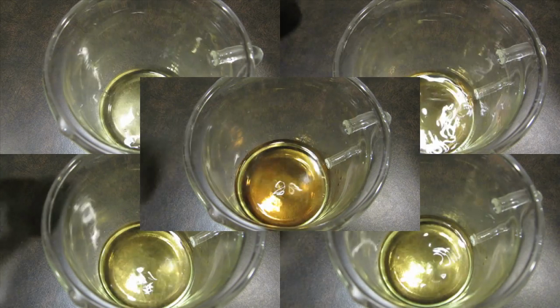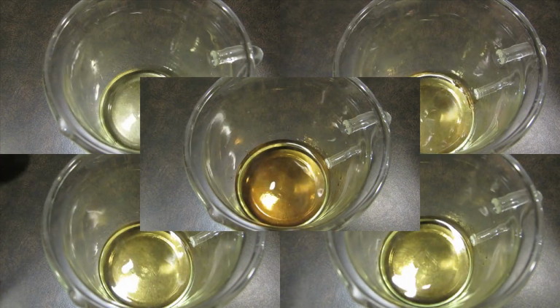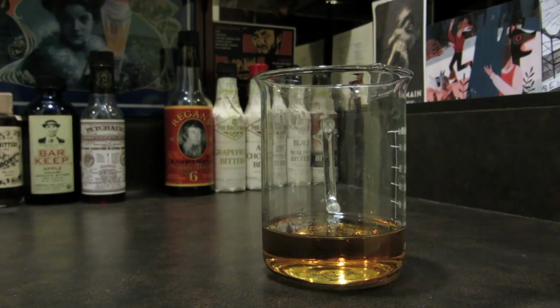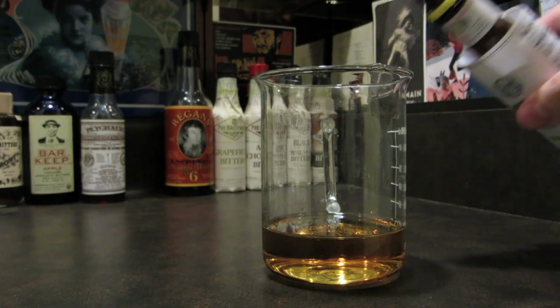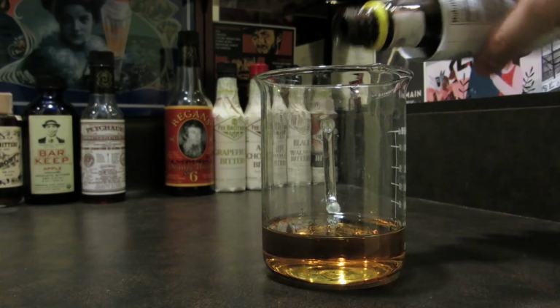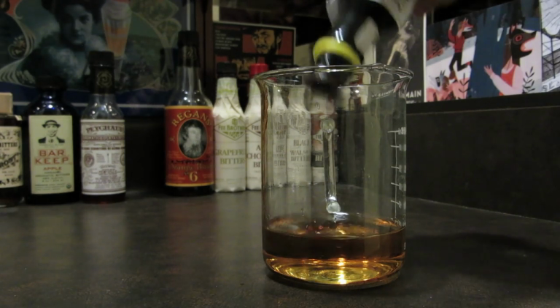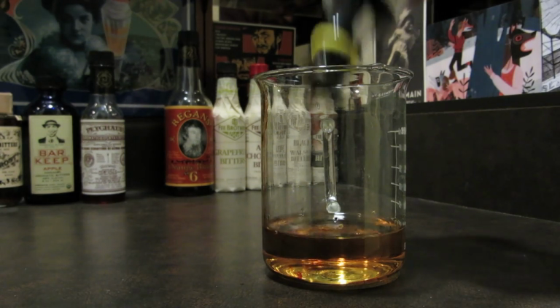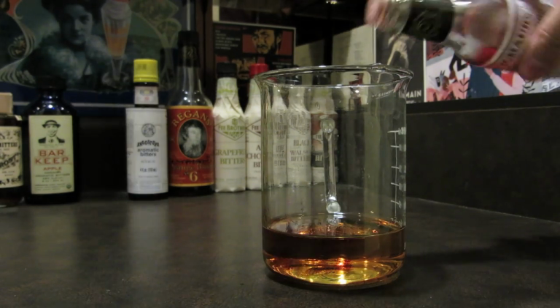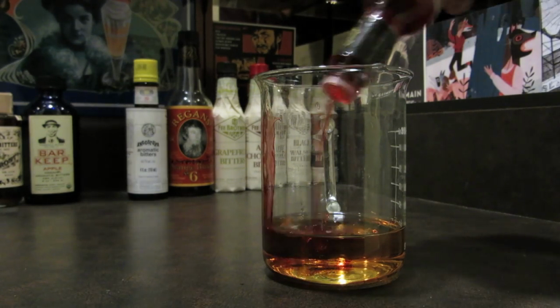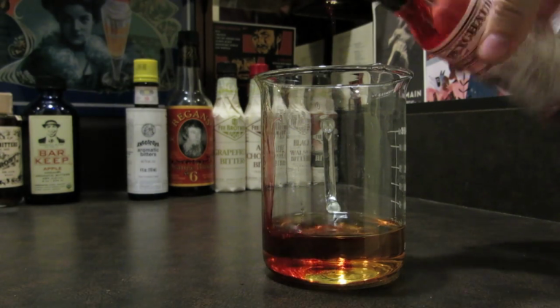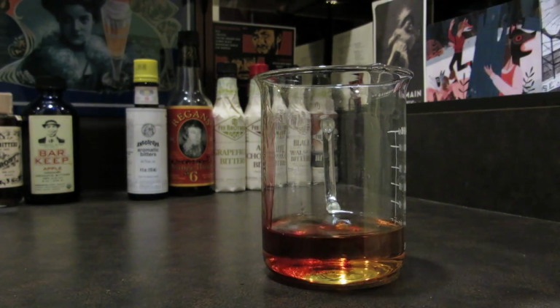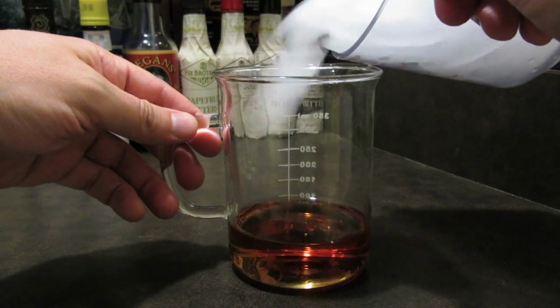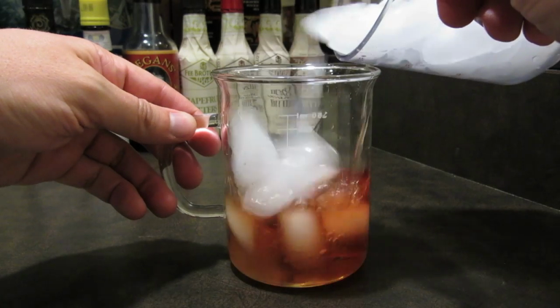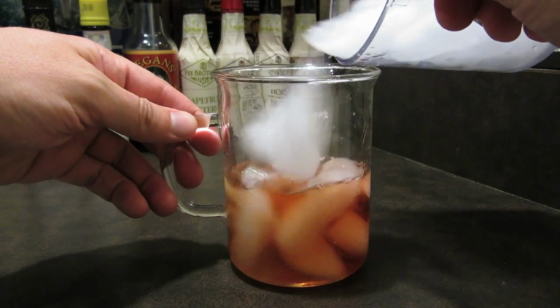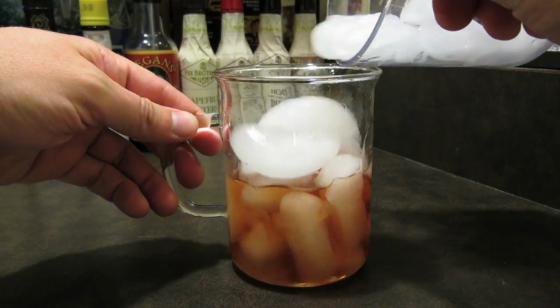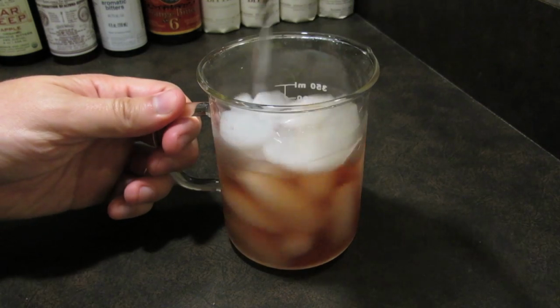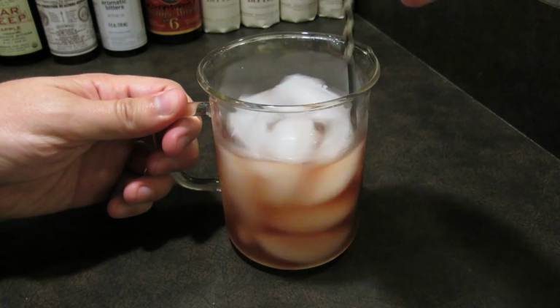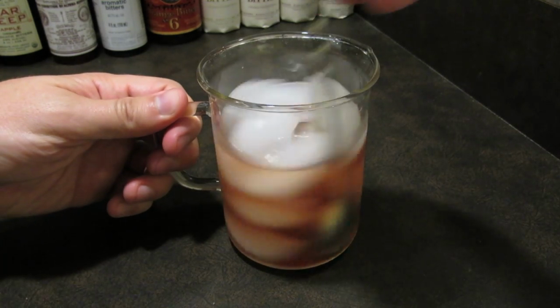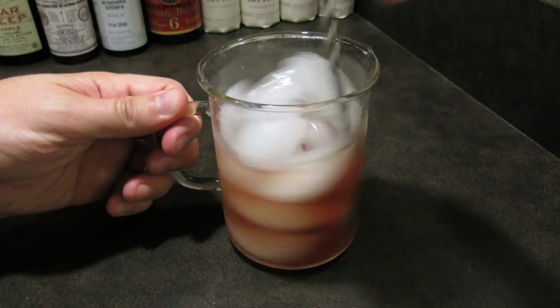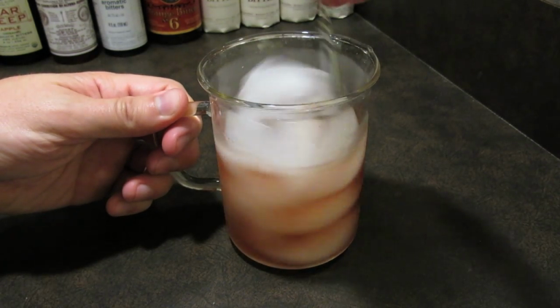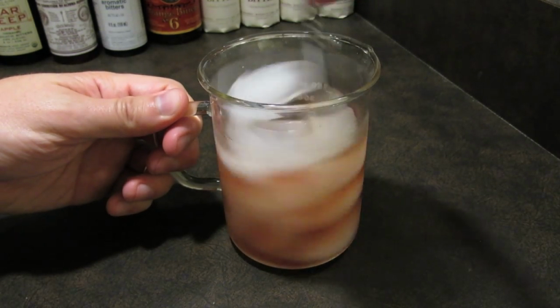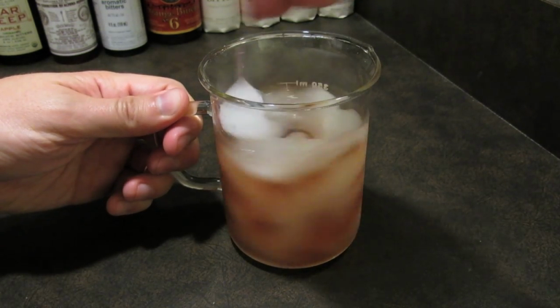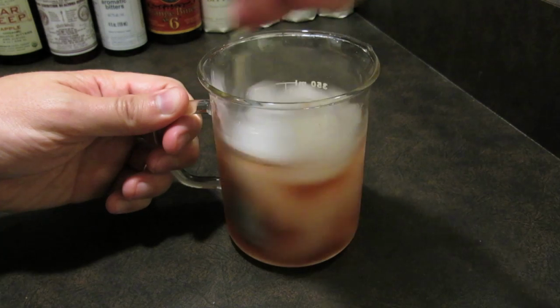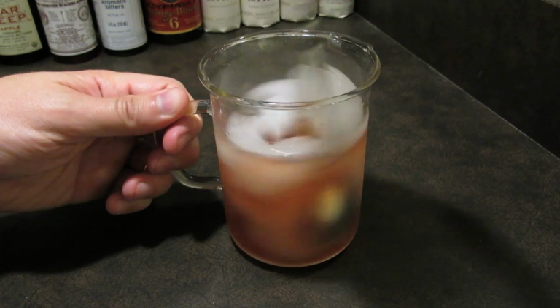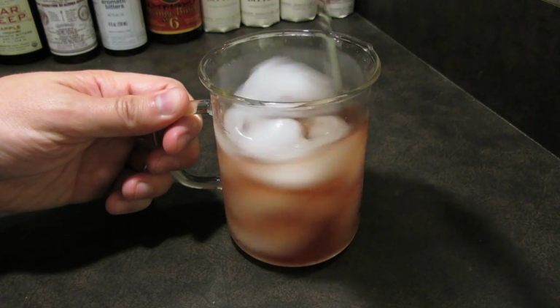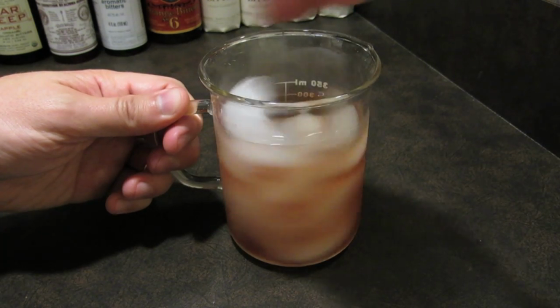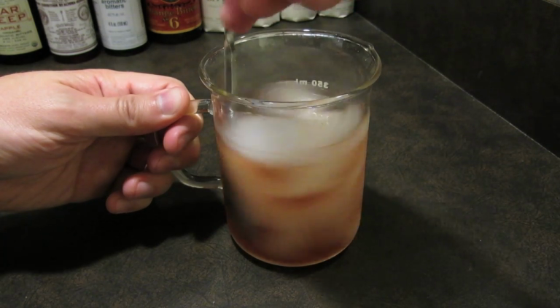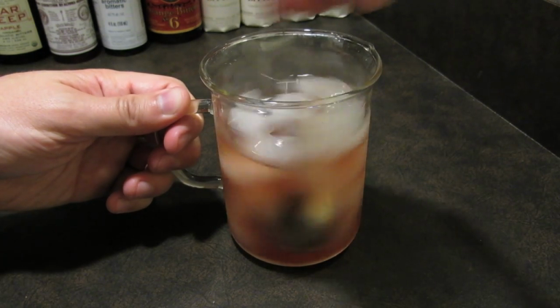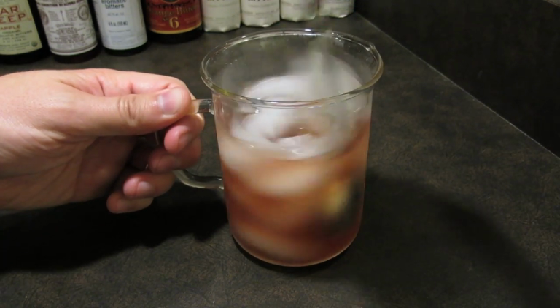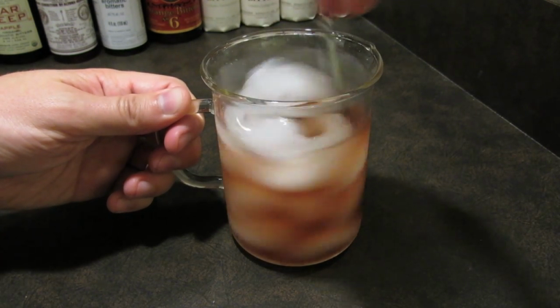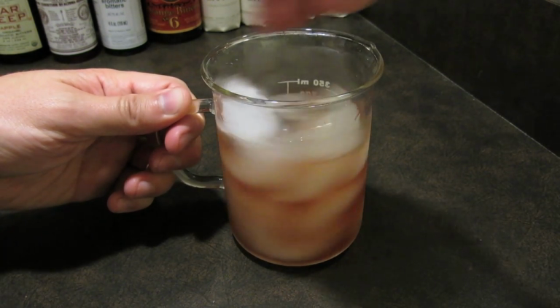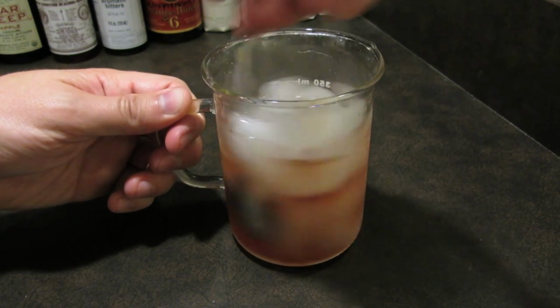Then hit it with some bitters — two dashes of aromatic and a dash of Peychaud's. Add ice and stir. Because this drink is made up entirely of alcohol, you're going to want to give it a thorough stir to really cool it down and give it some much-needed dilution.